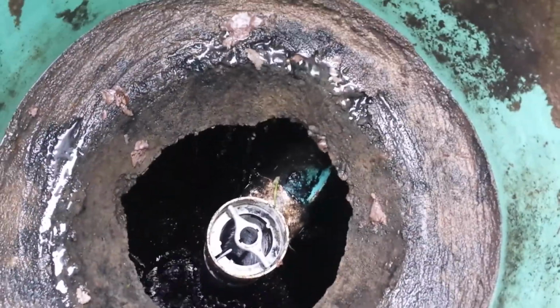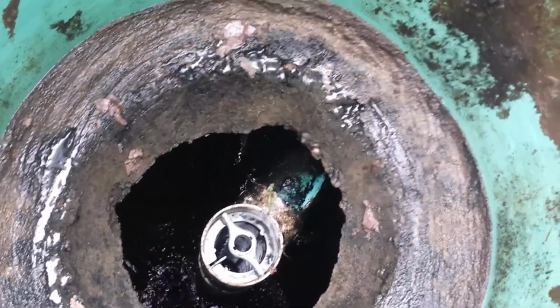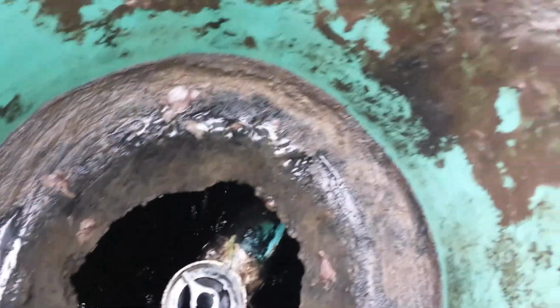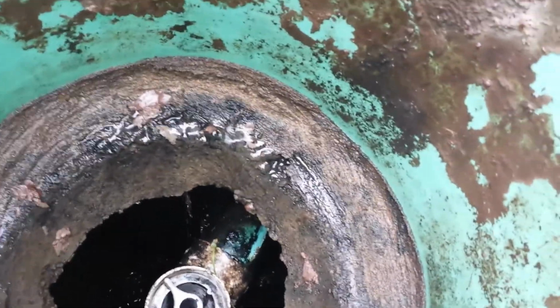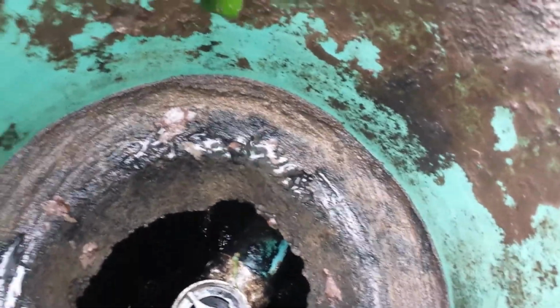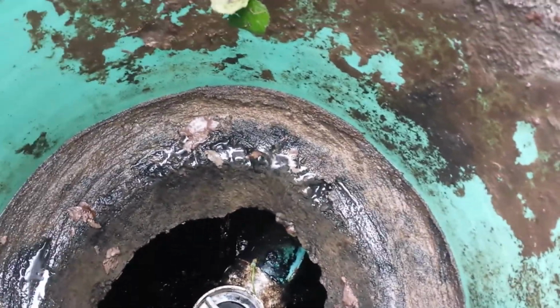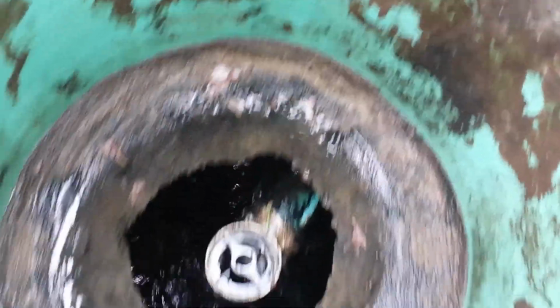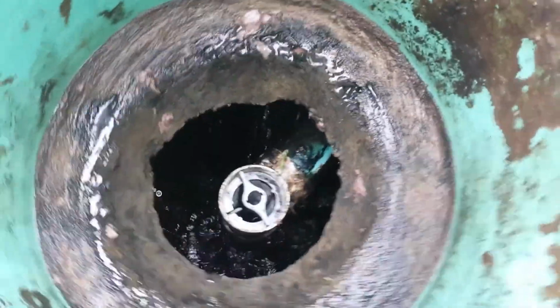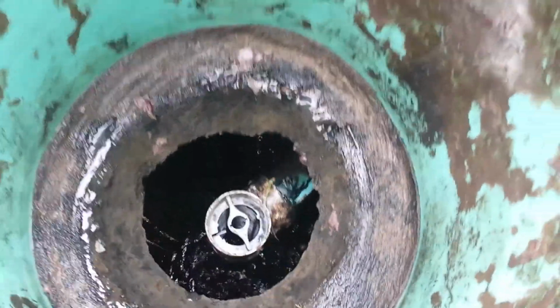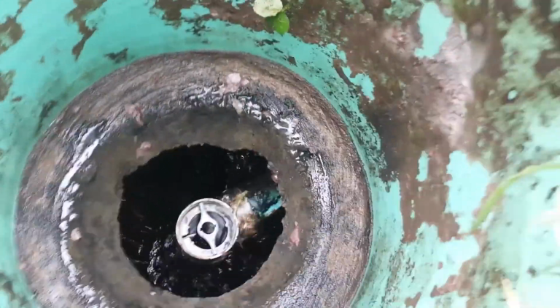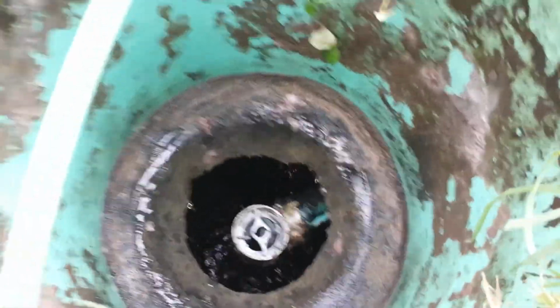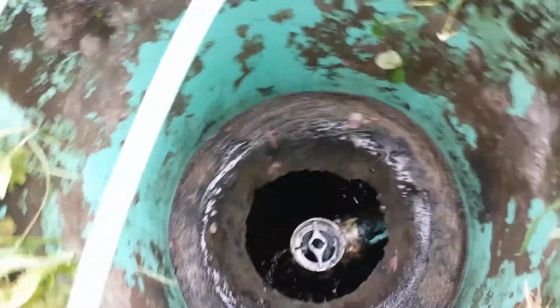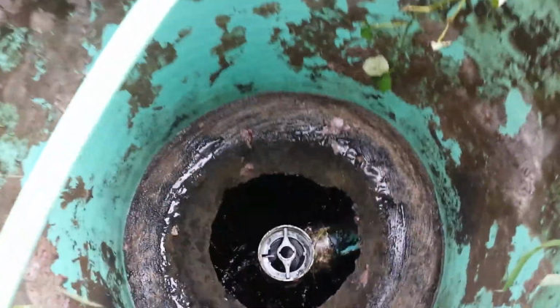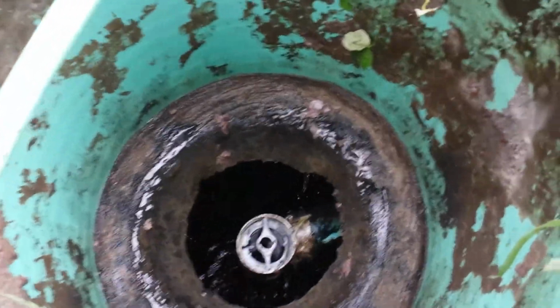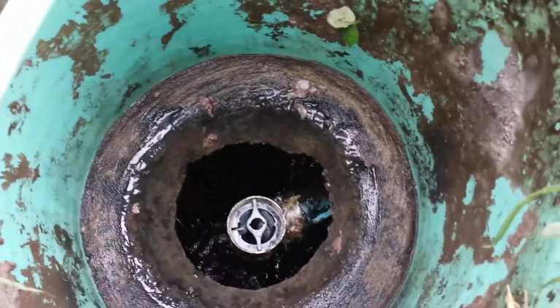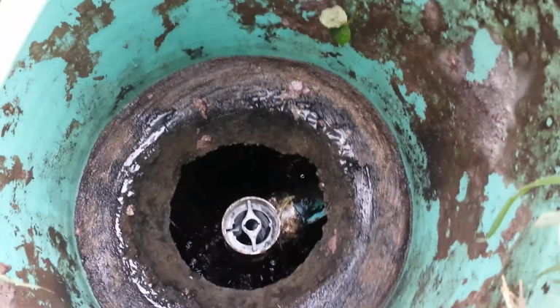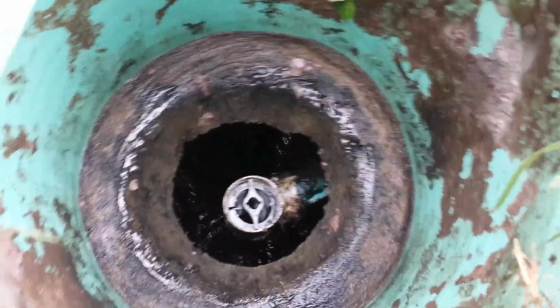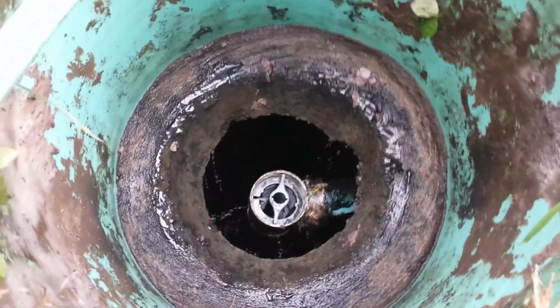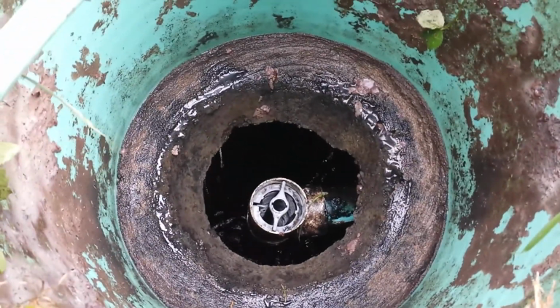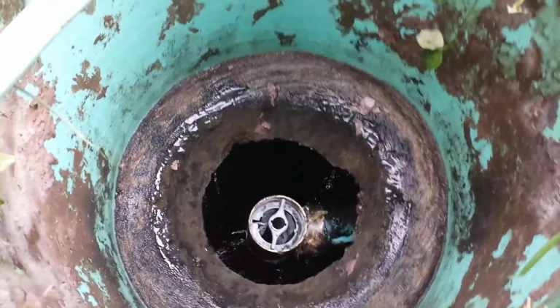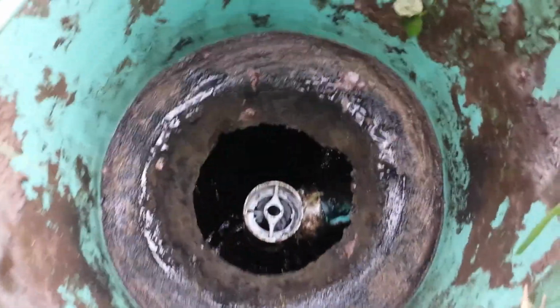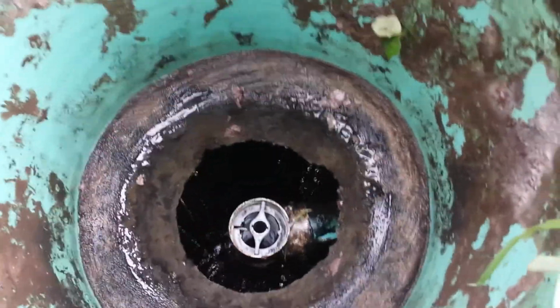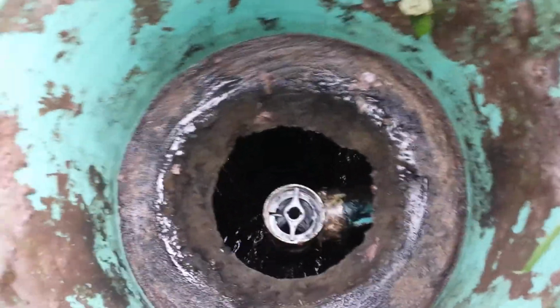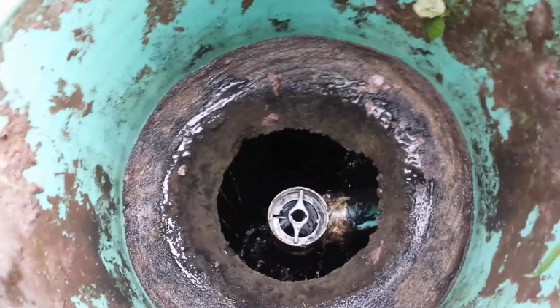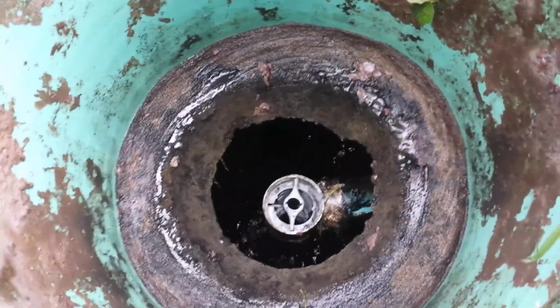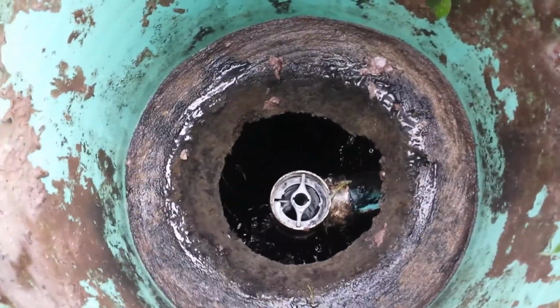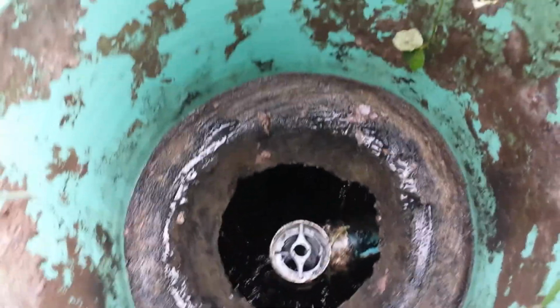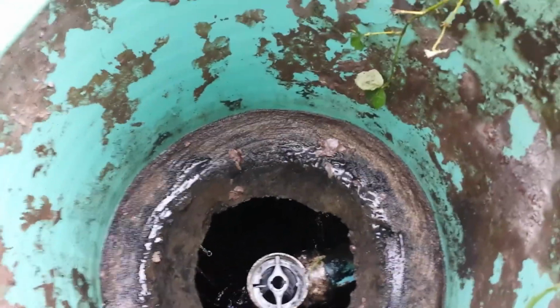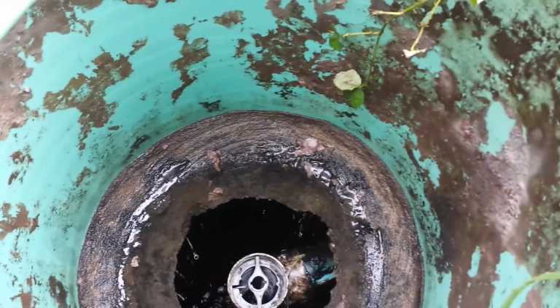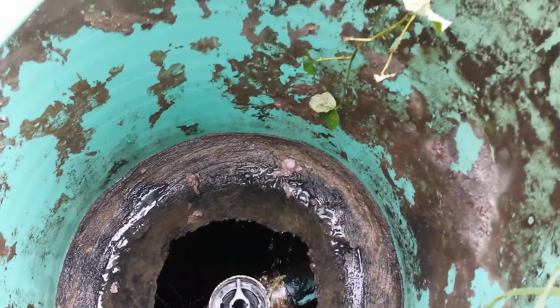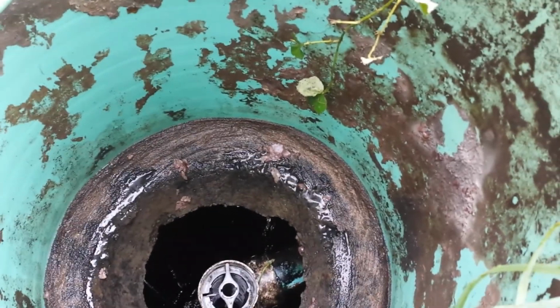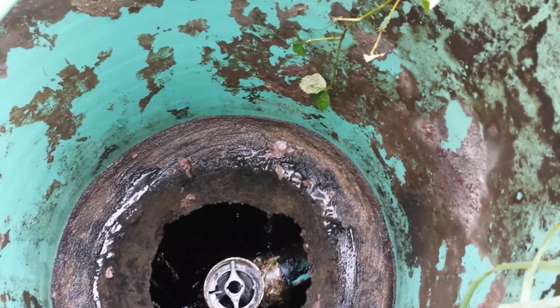In a really bad rainstorm, it's really going to flood the system out and cause the pumps to work harder. Always go to my website for more additional information, firstcallseptic.com. Thanks for watching.